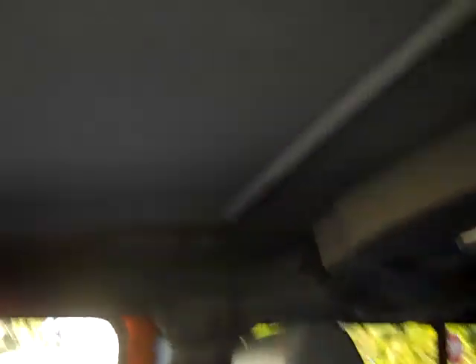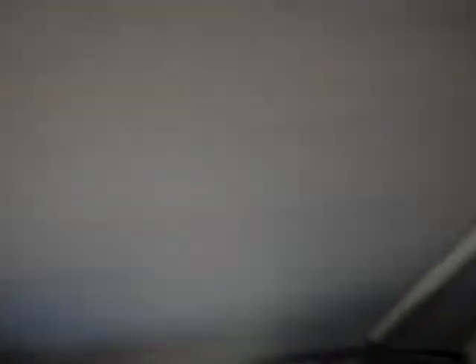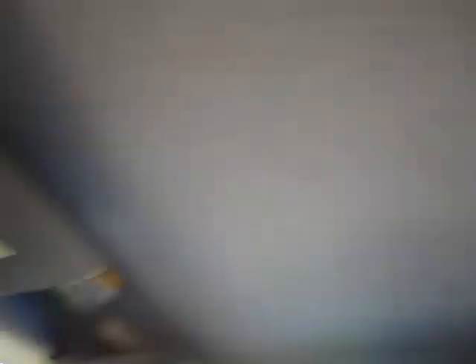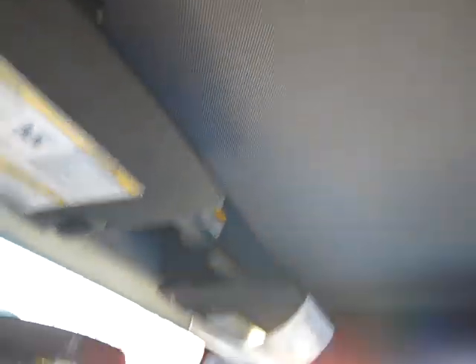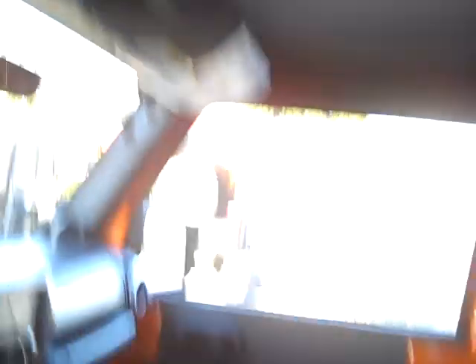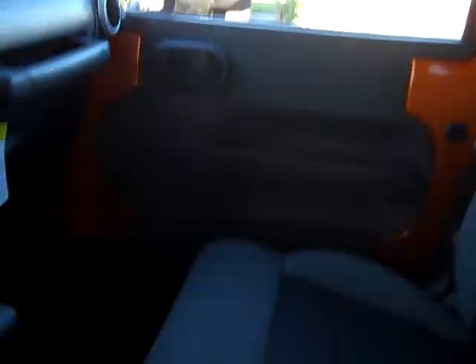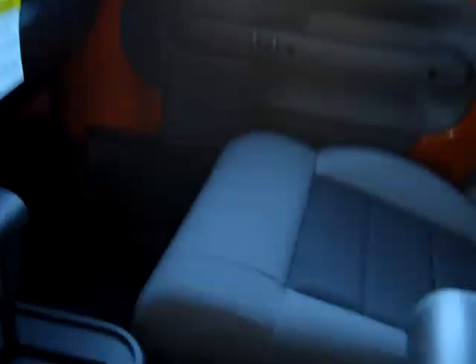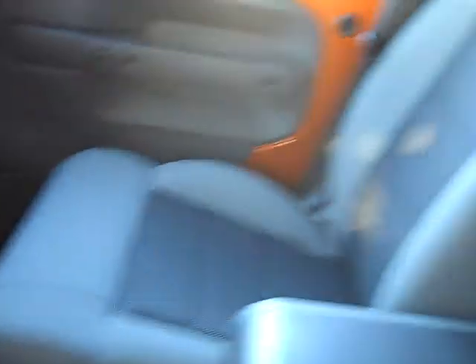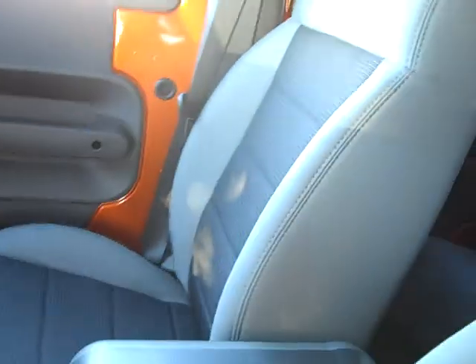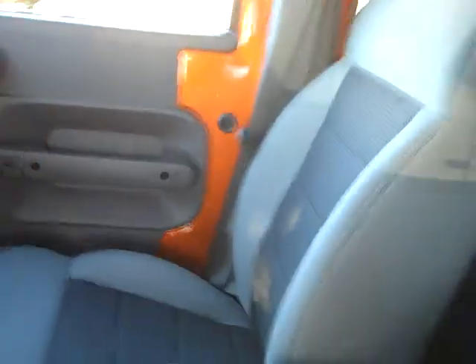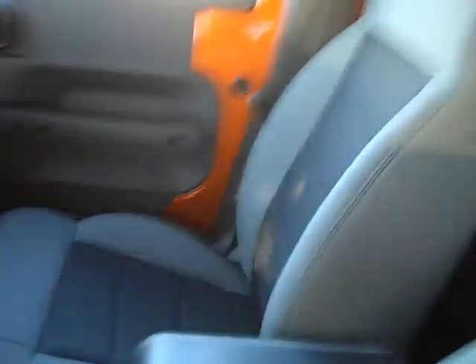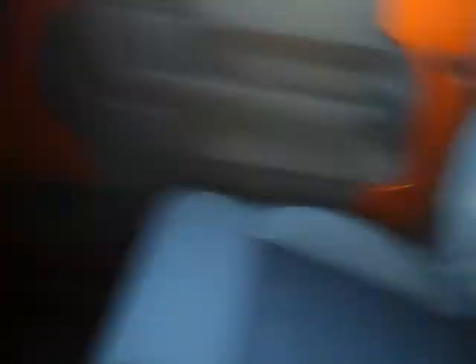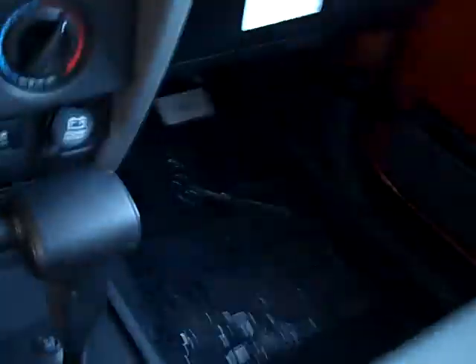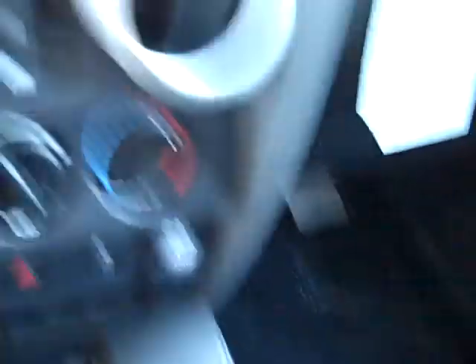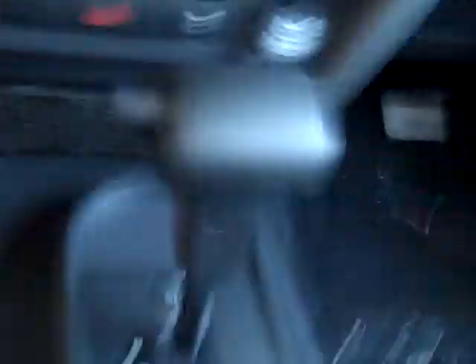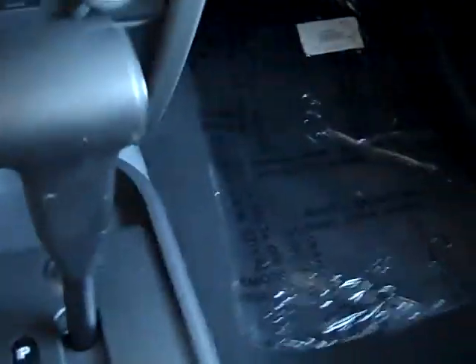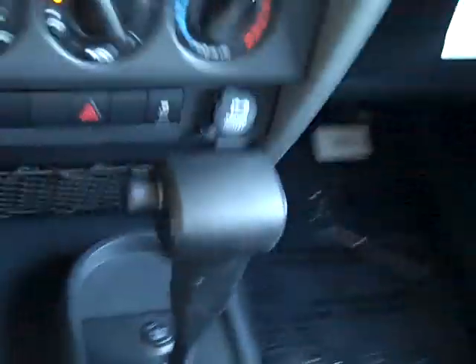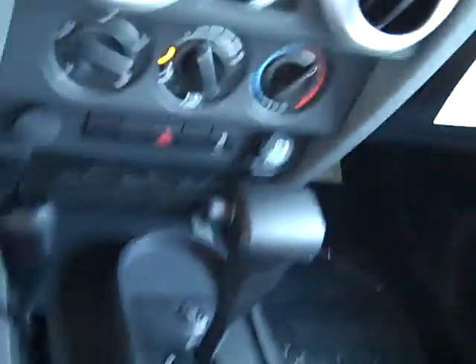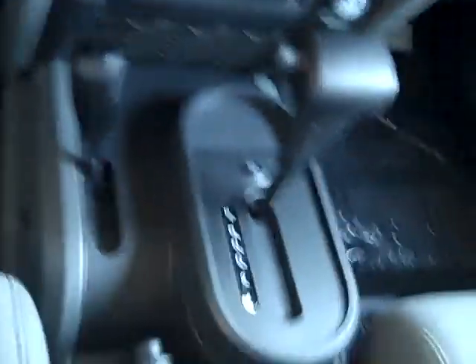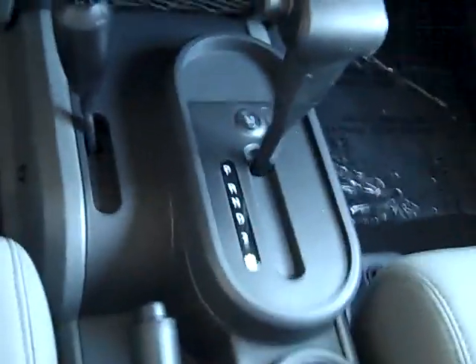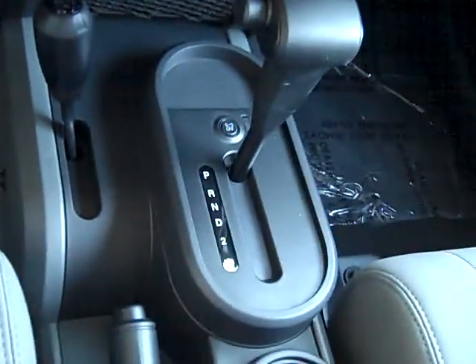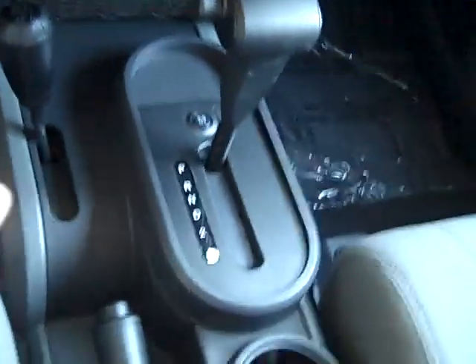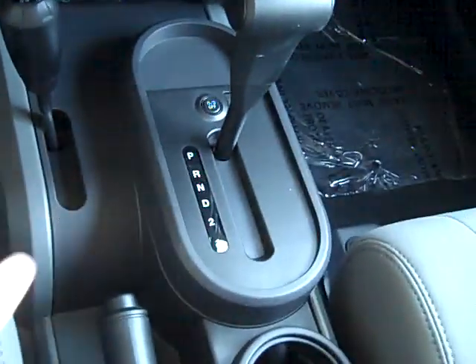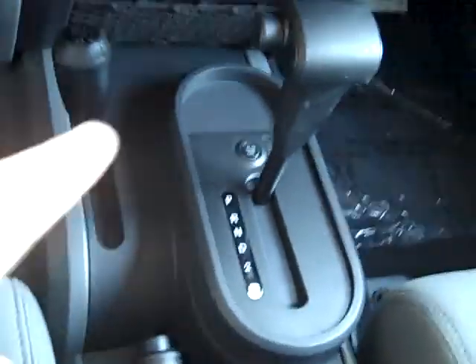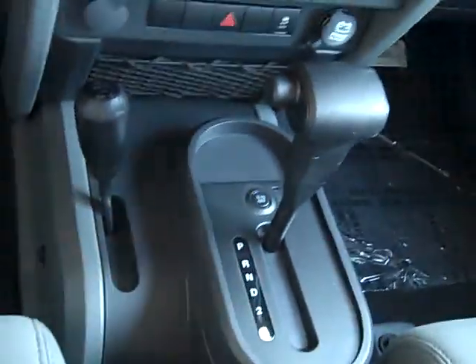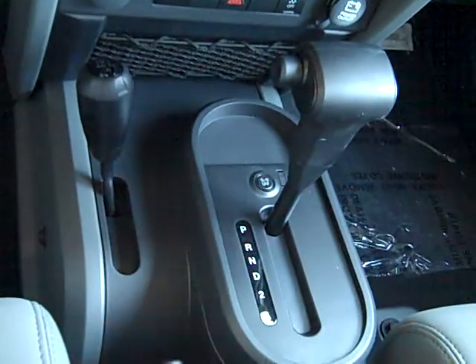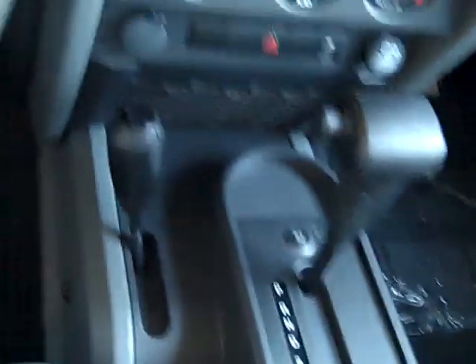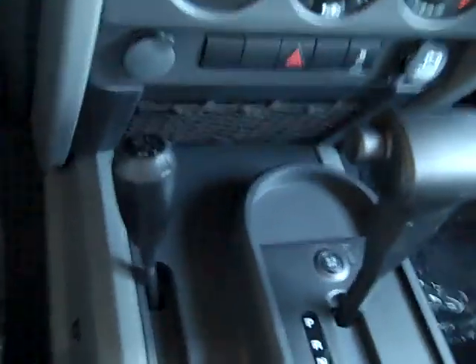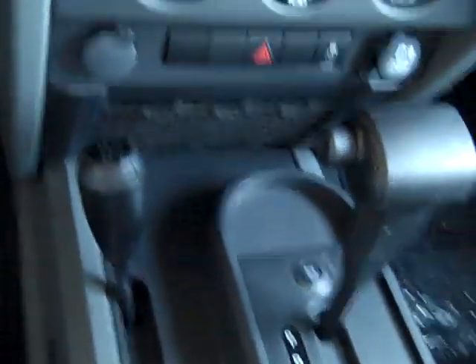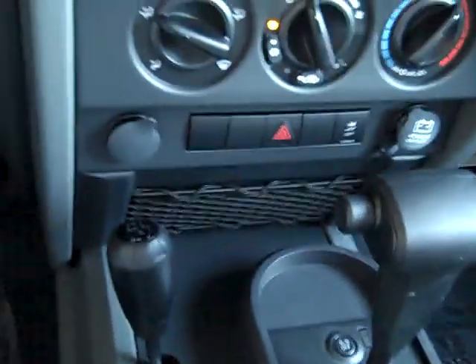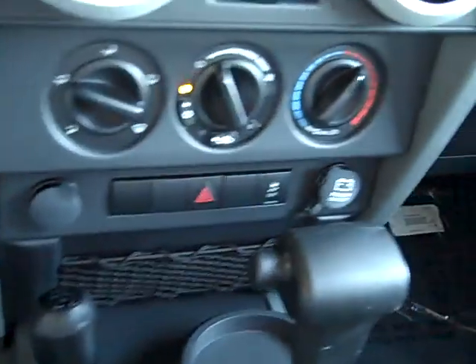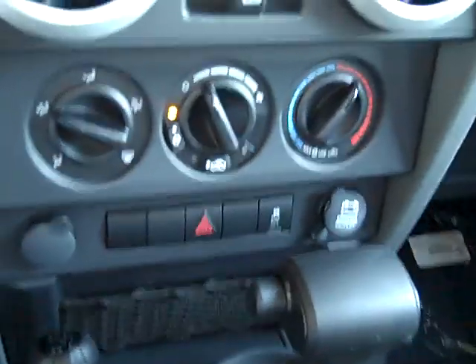And this one is a soft top, don't know if I mentioned that or not. You've got your 4-speed automatic transmission. The gear shift is located just below, and this is 4-wheel drive.